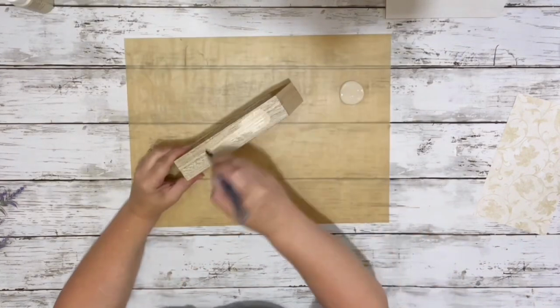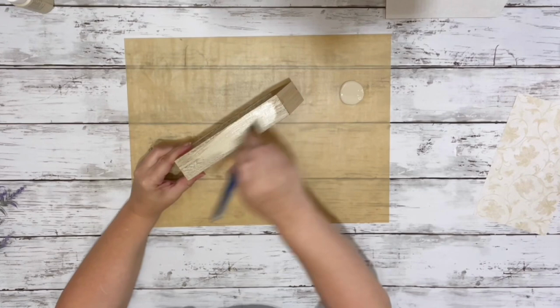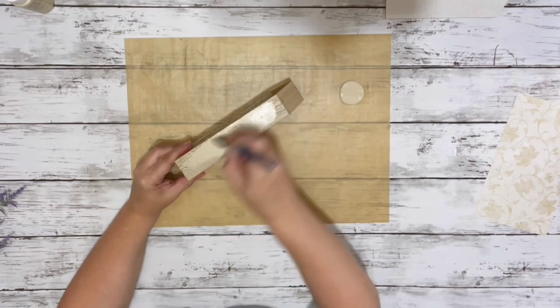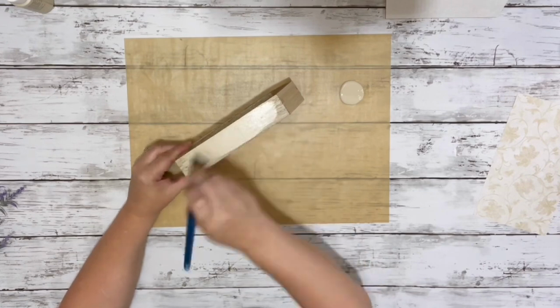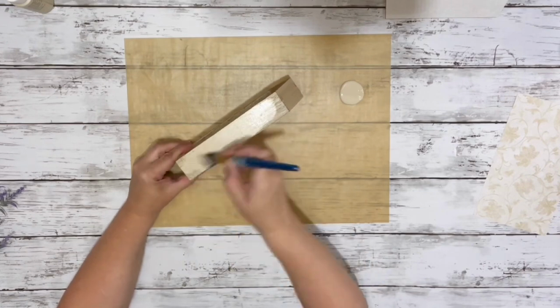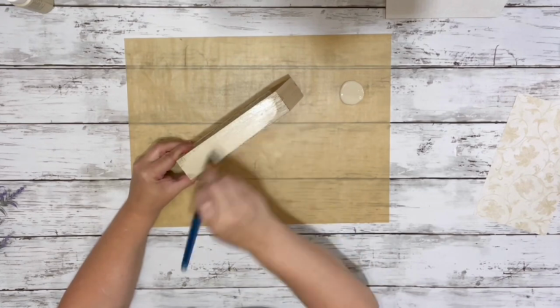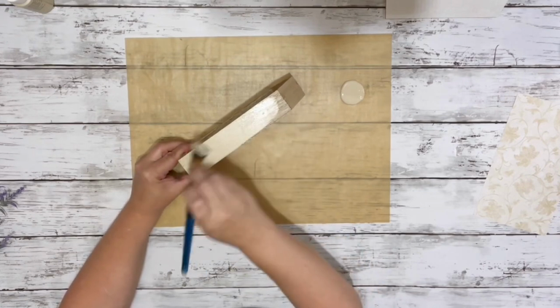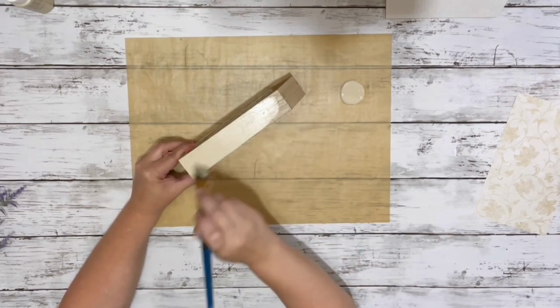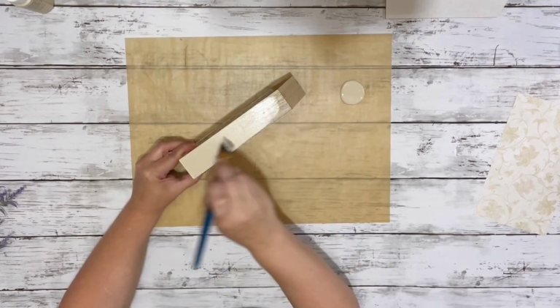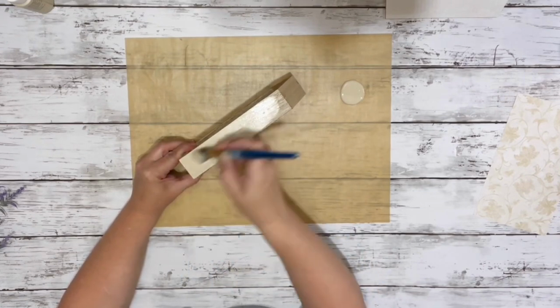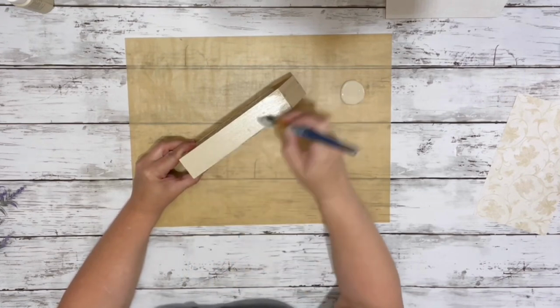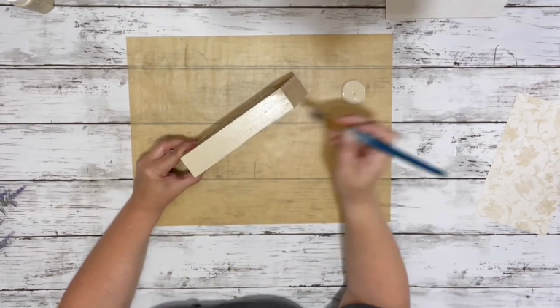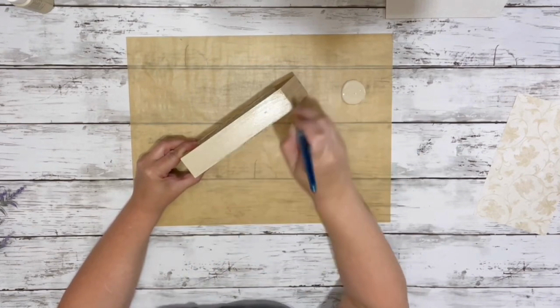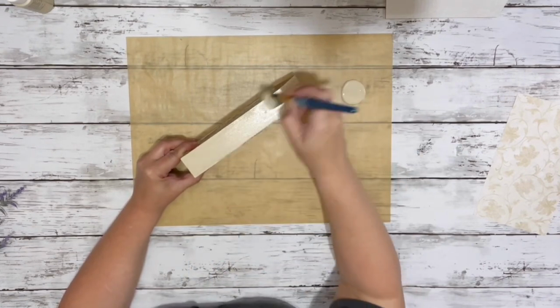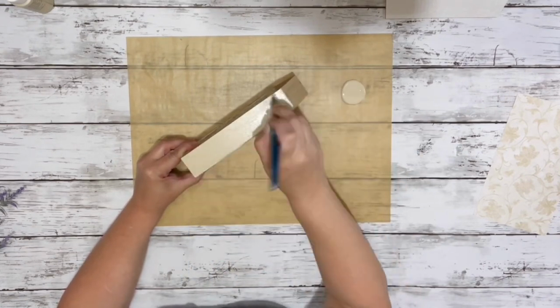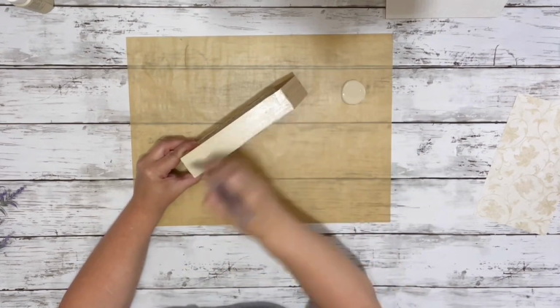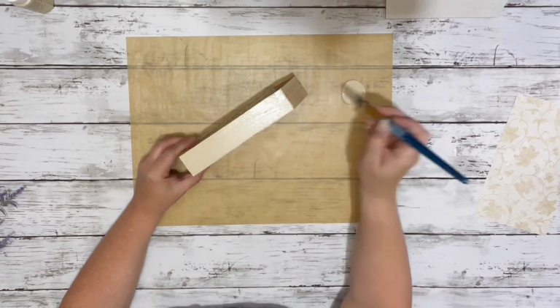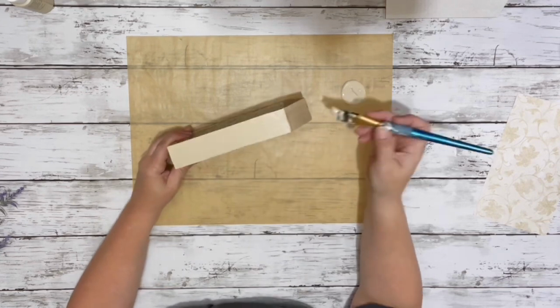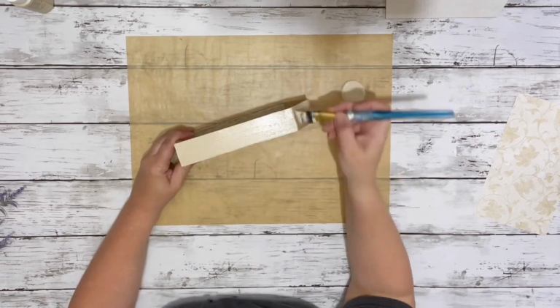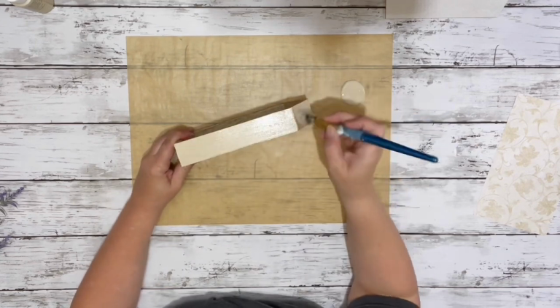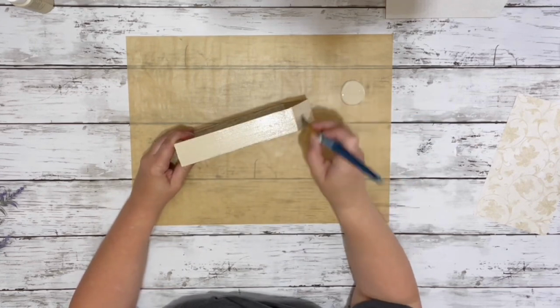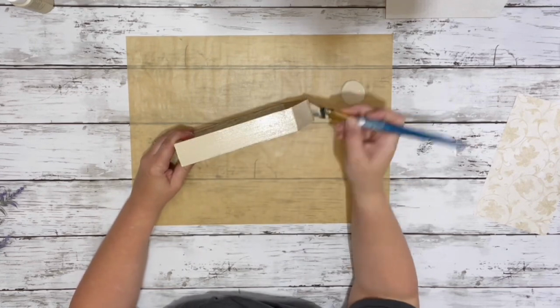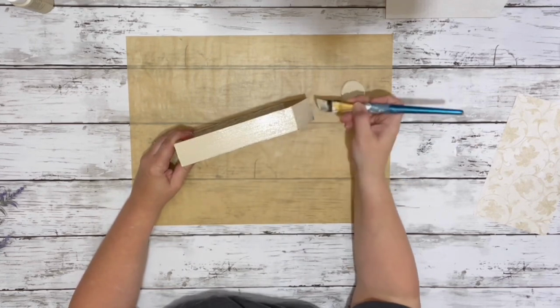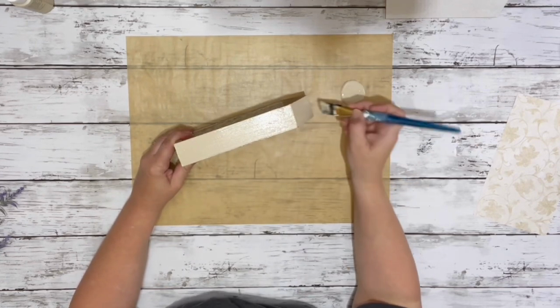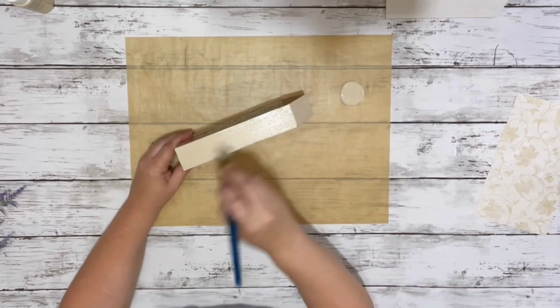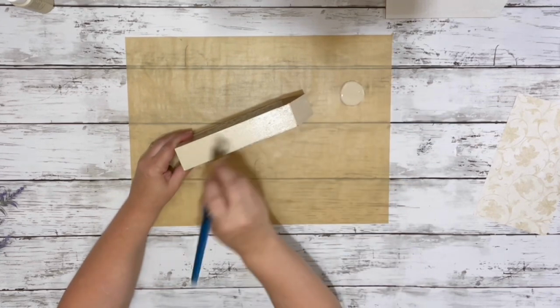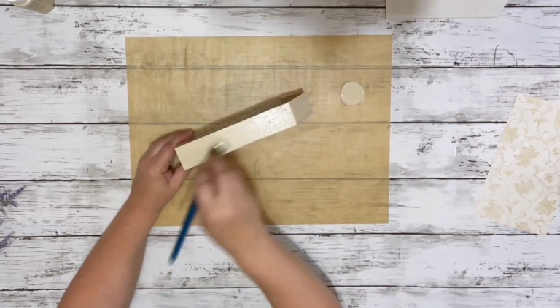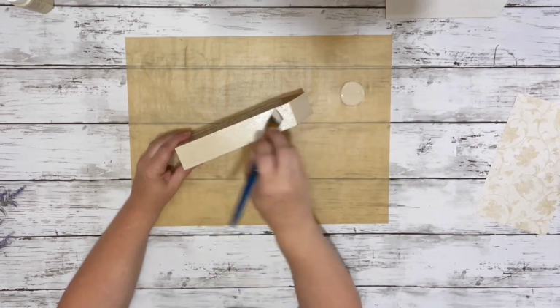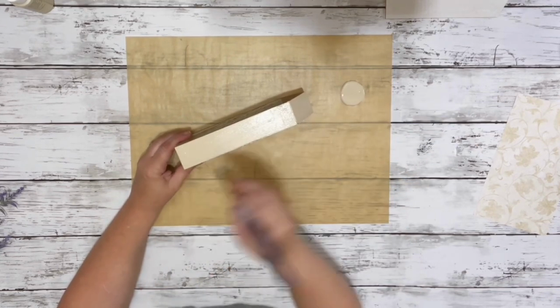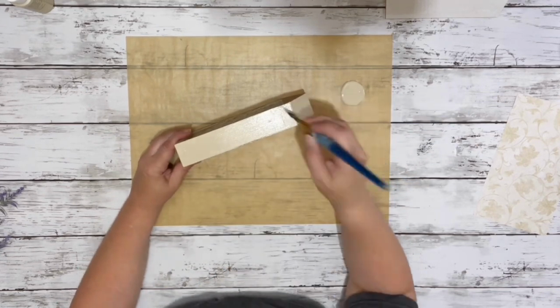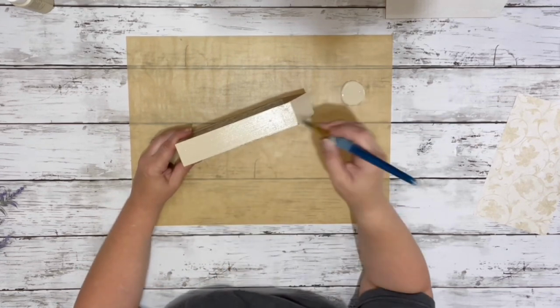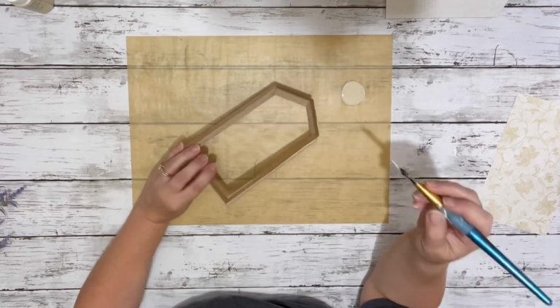Next I painted the frame part with the beige acrylic paint. I did two coats of that — I painted everything except for the very back of it.